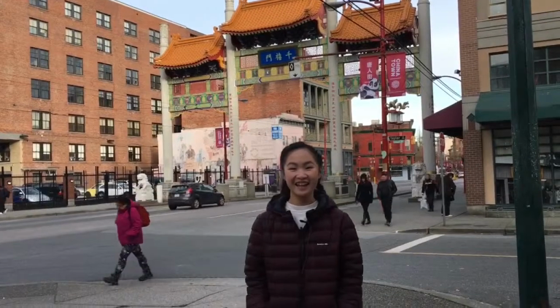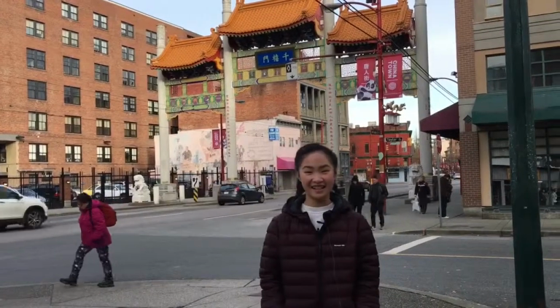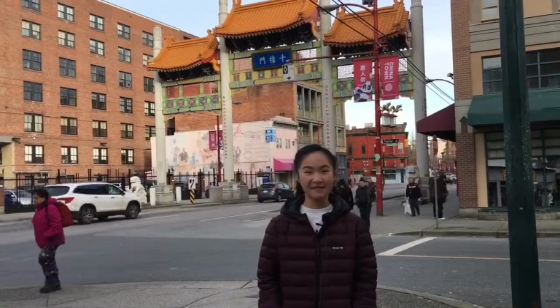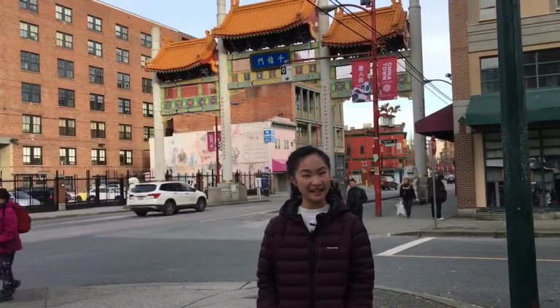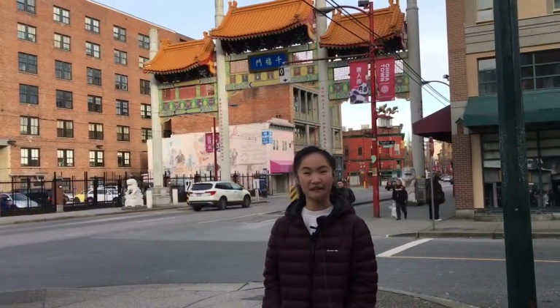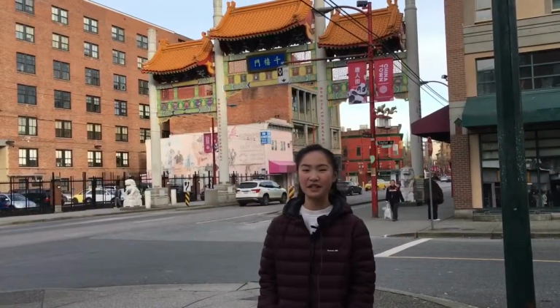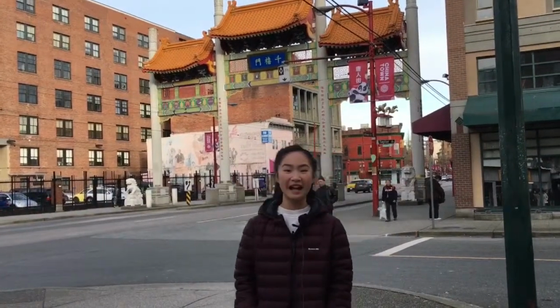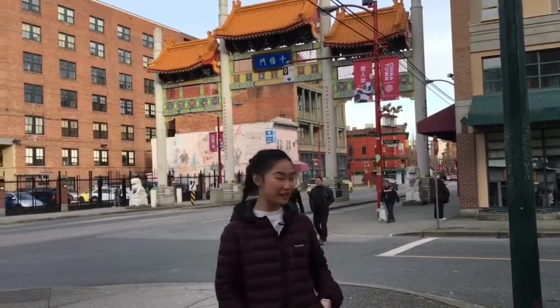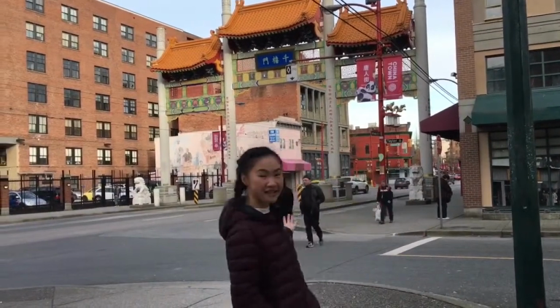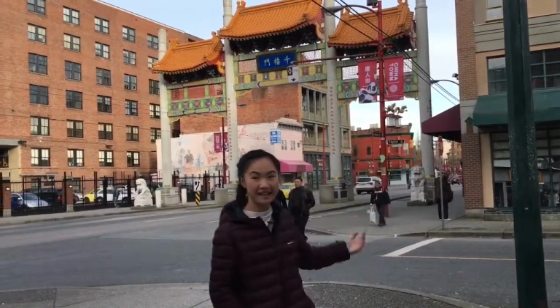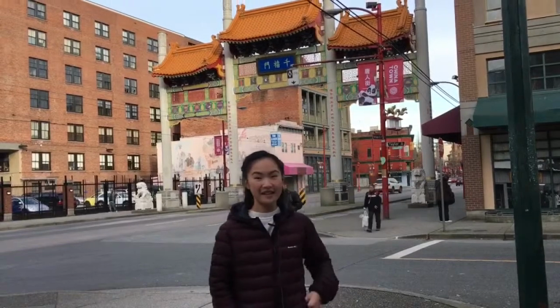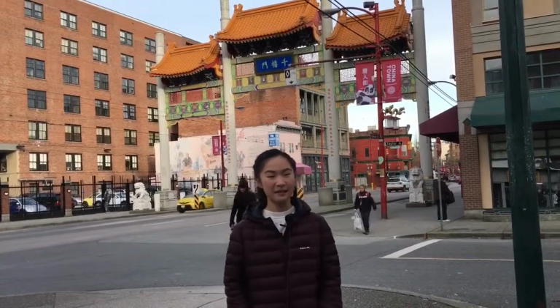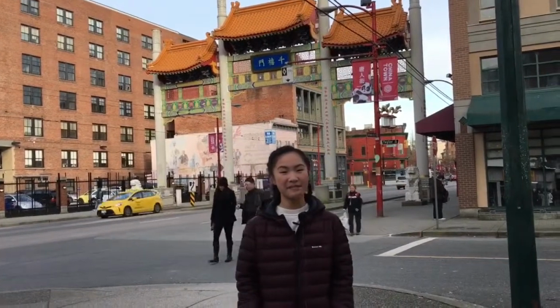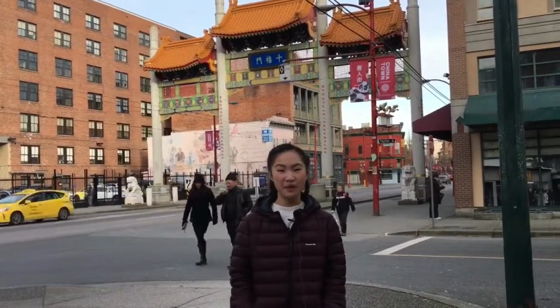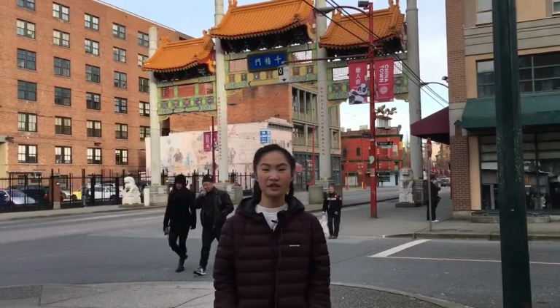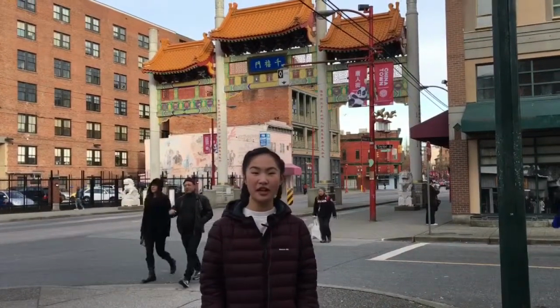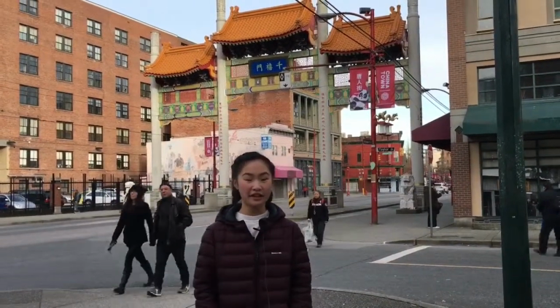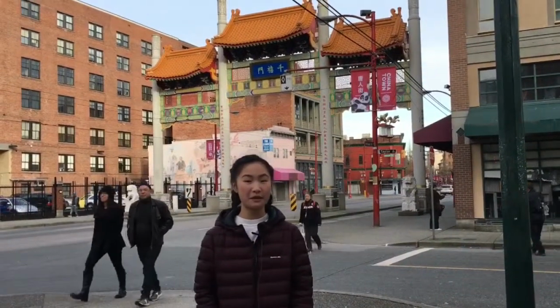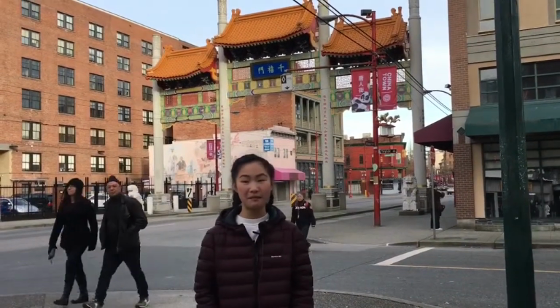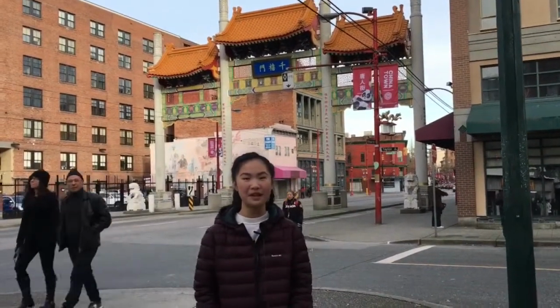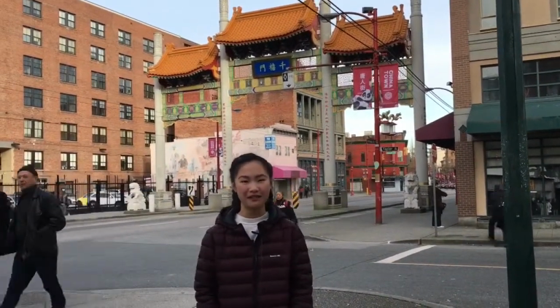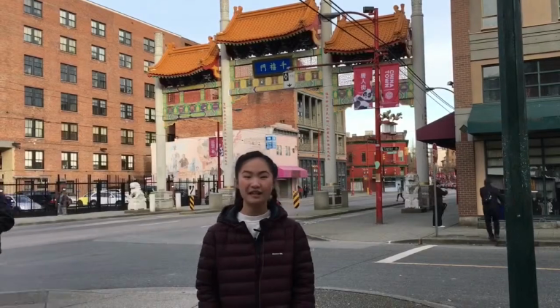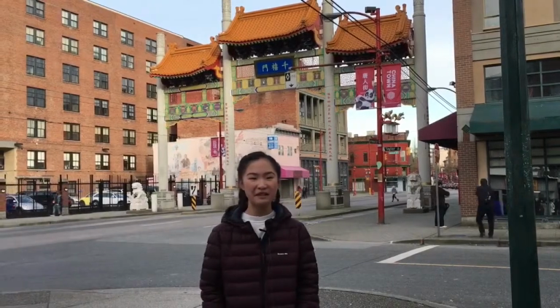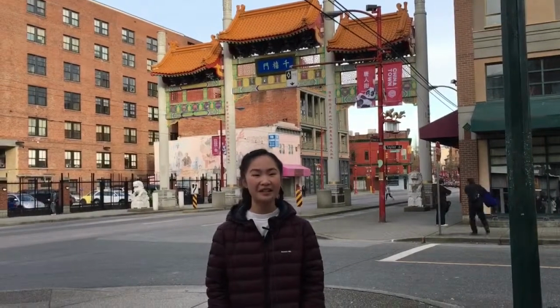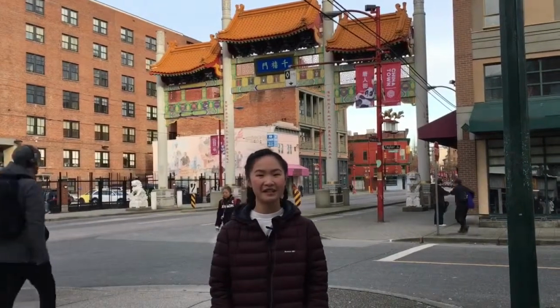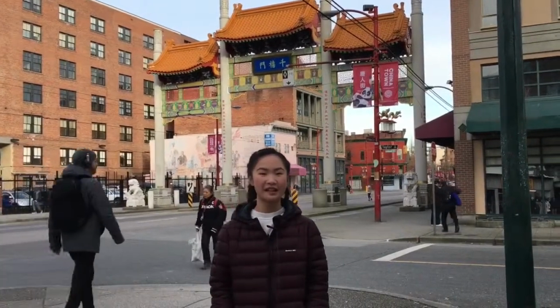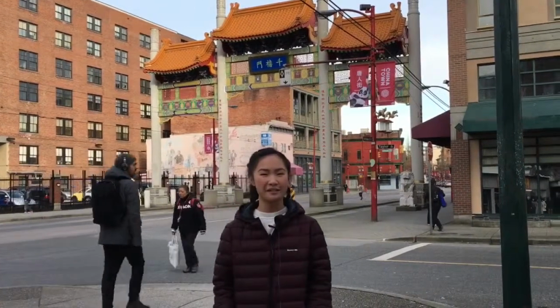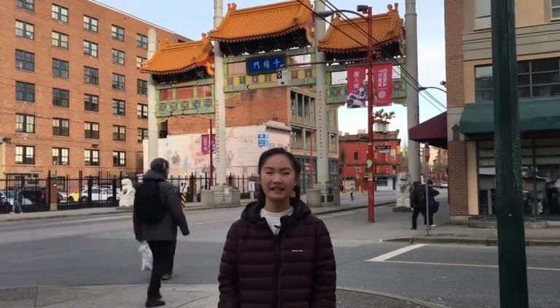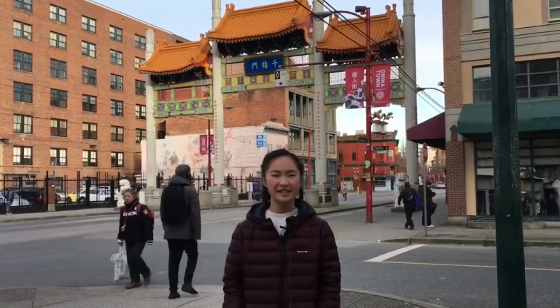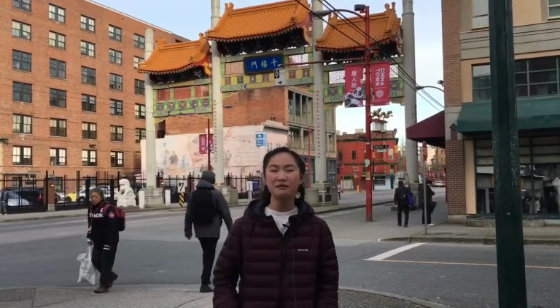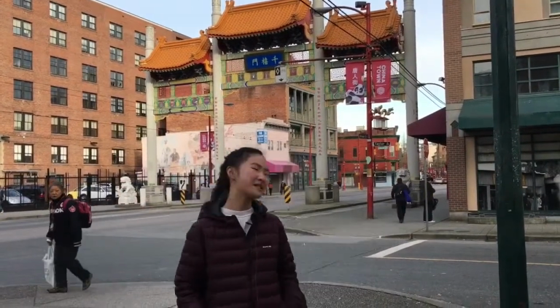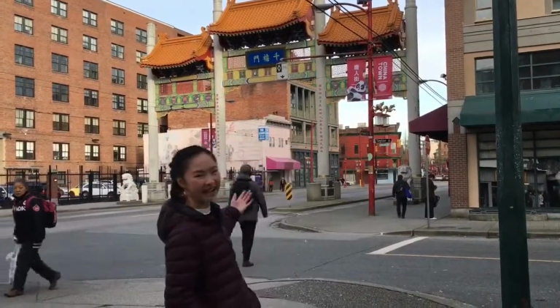Hey guys, it's Kyra. I'm standing here at one of Vancouver's National Historic Sites. This unique place combines both traditional Chinese architecture with a bit of modern Western flair to bring you an educational and exotic experience. Ladies and gentlemen, welcome to Chinatown.